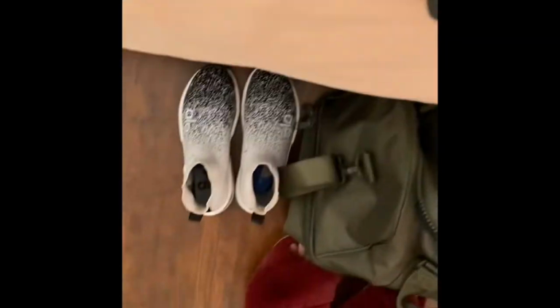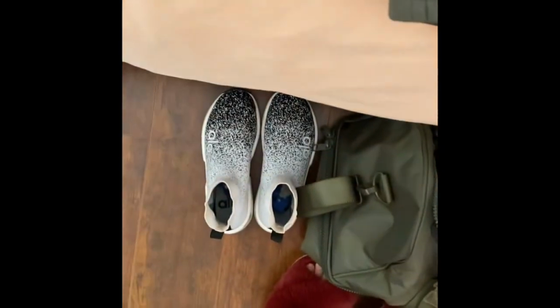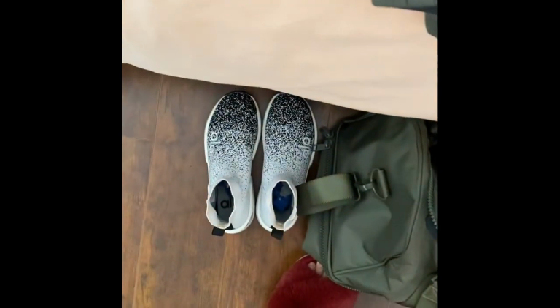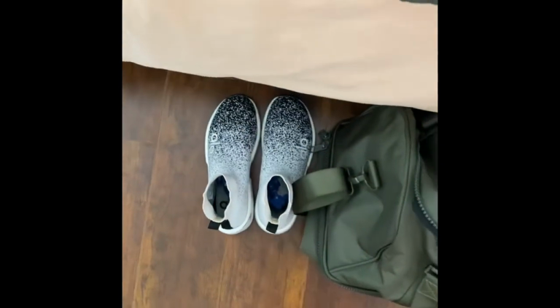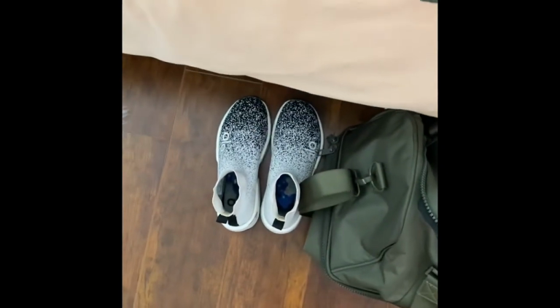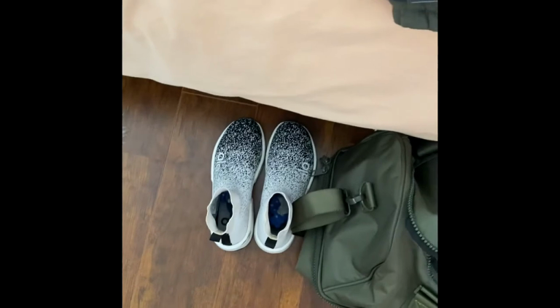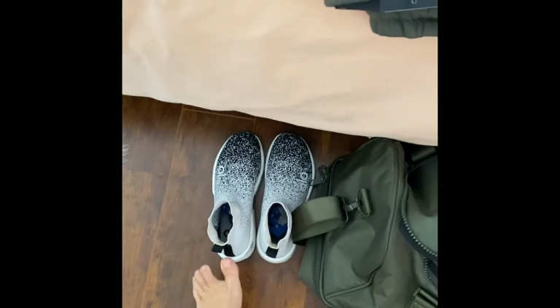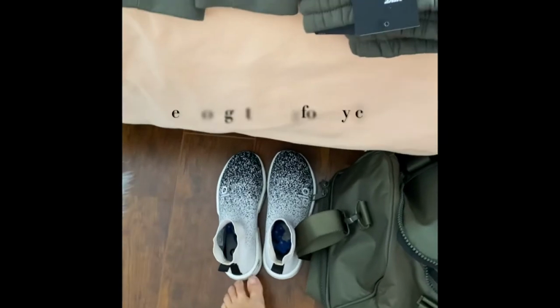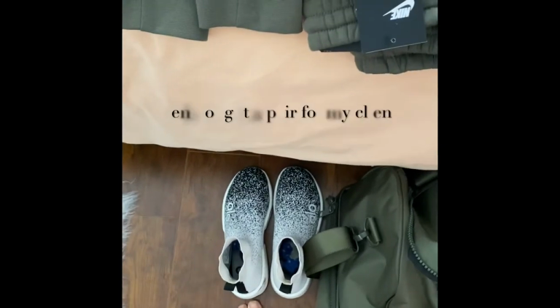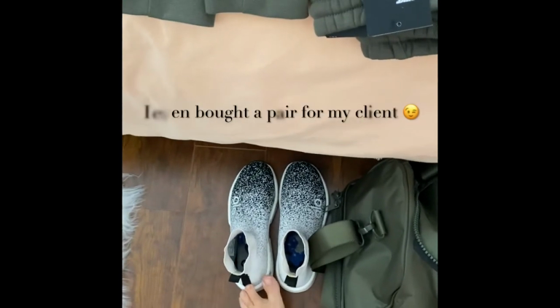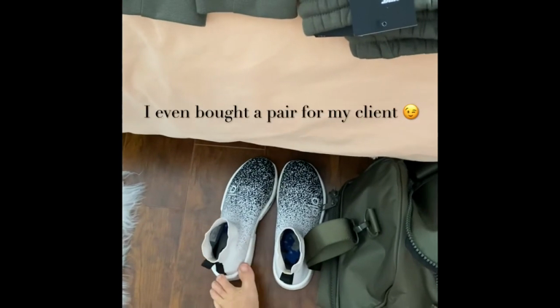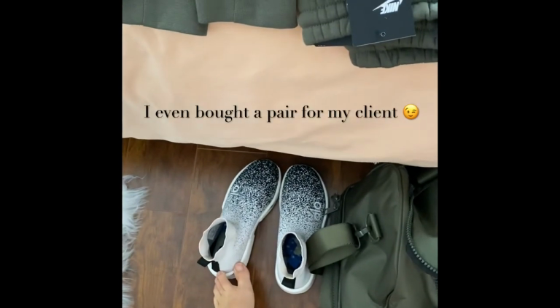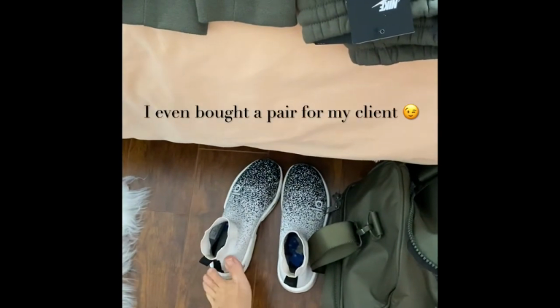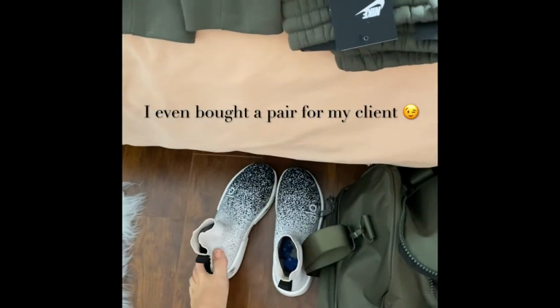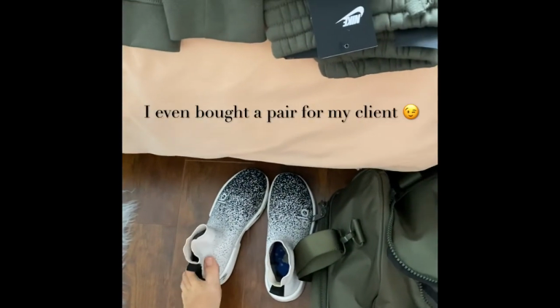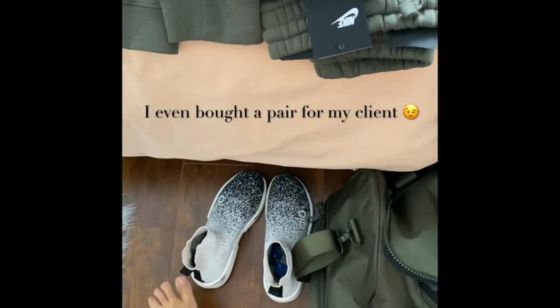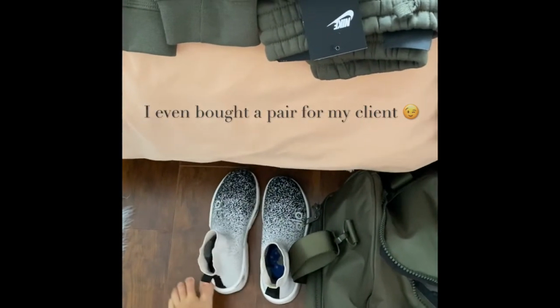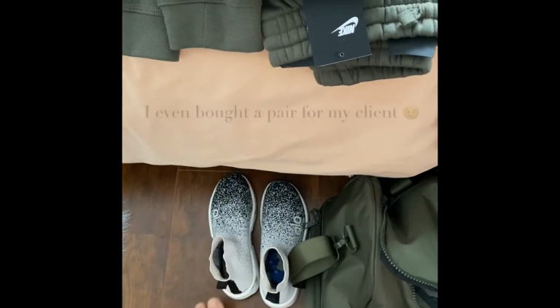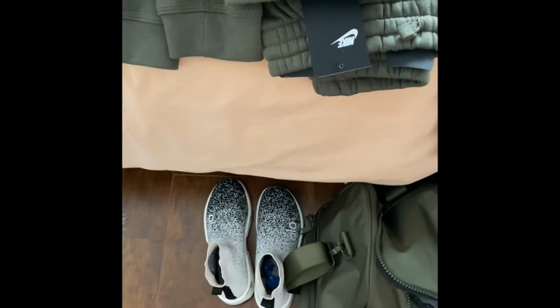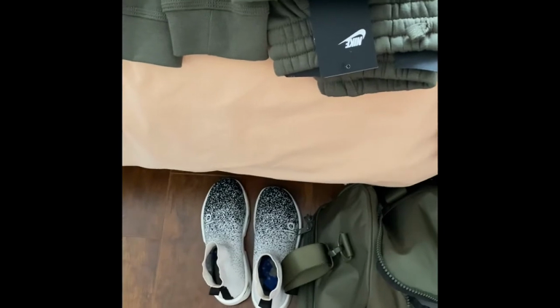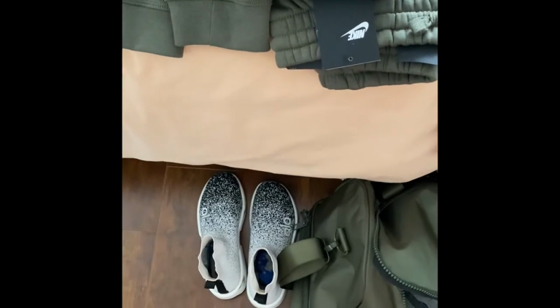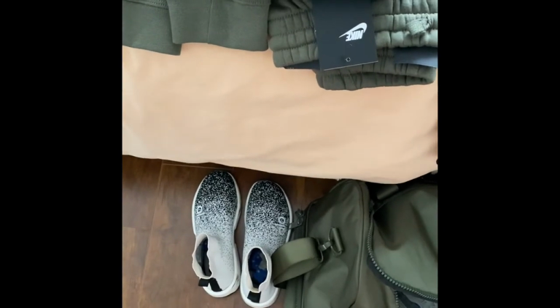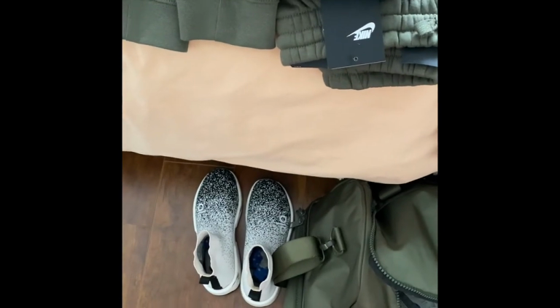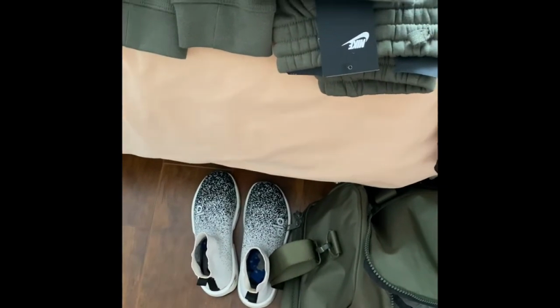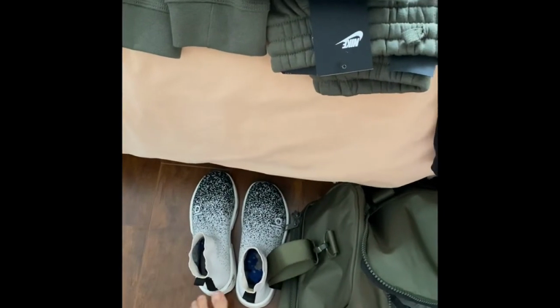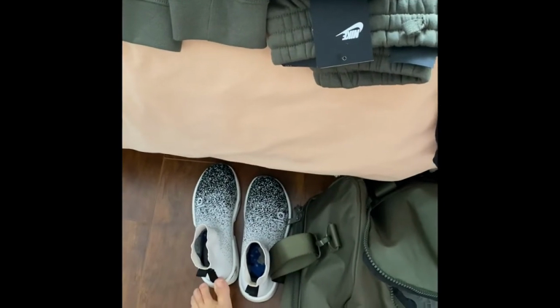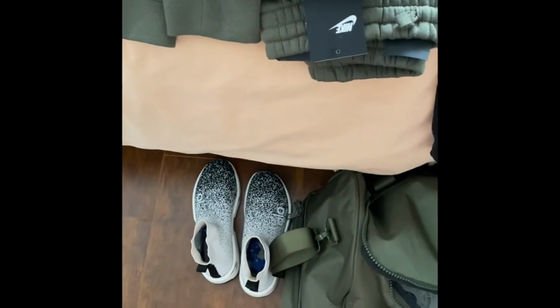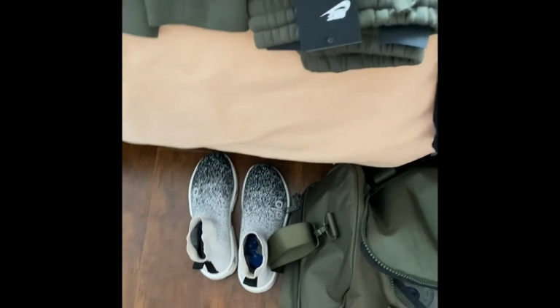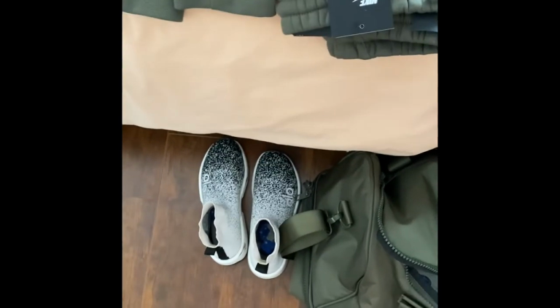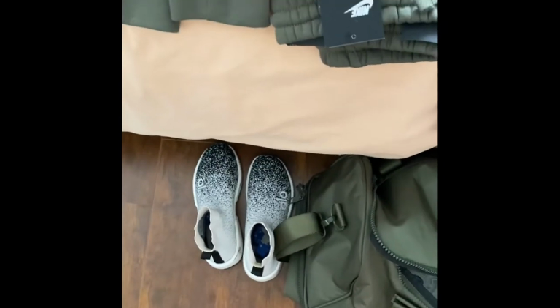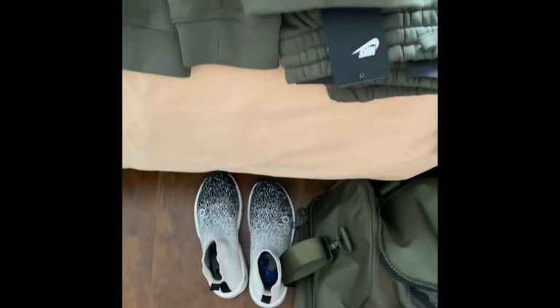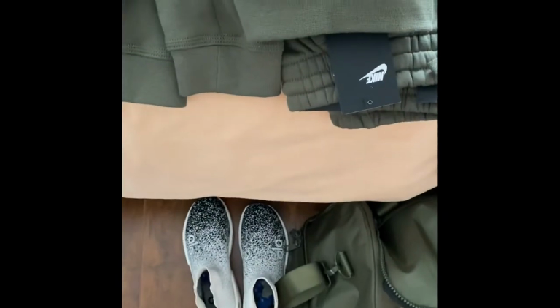I love these Allо knit sneakers because you can just pull them on with no laces. If you don't have TSA PreCheck, these are amazing — and if you do have PreCheck, they're still amazing.